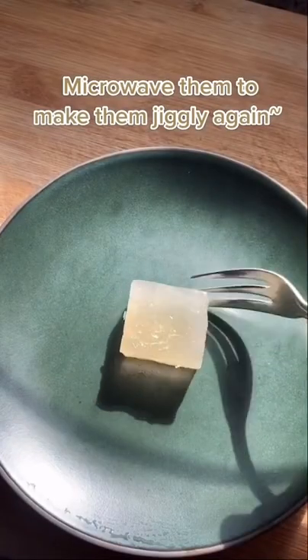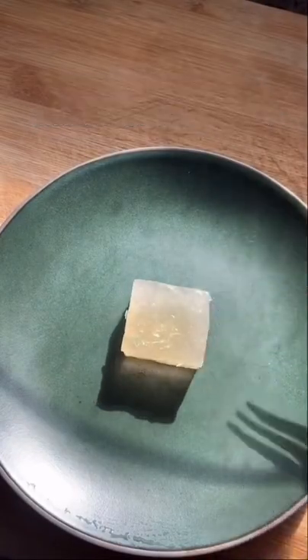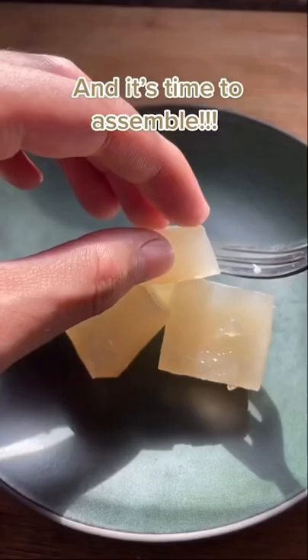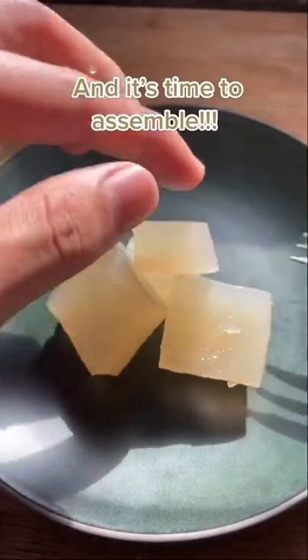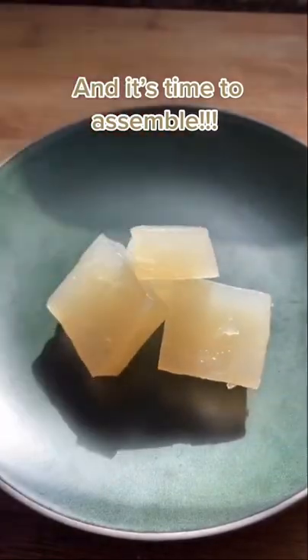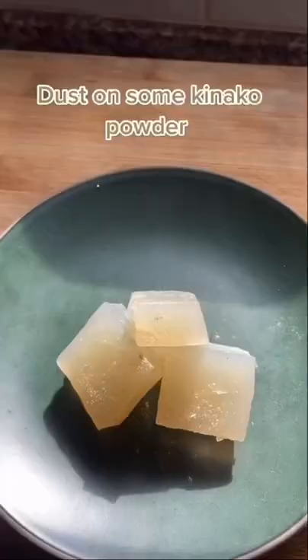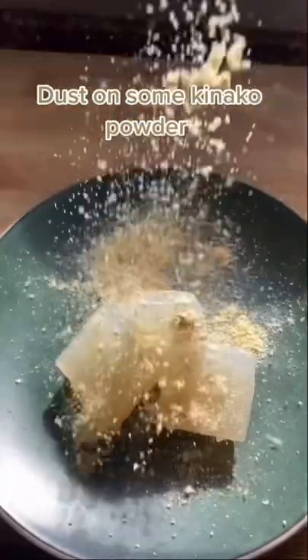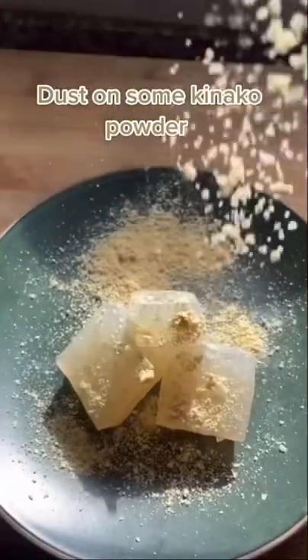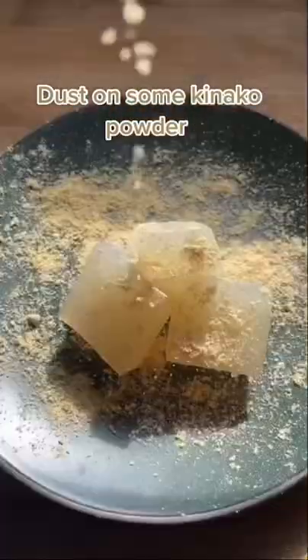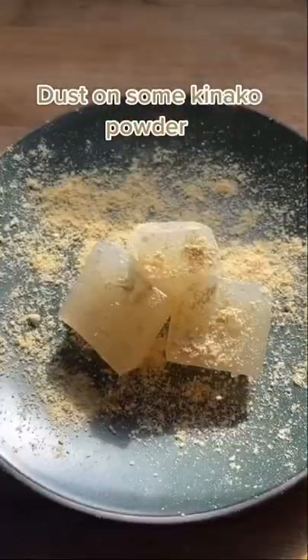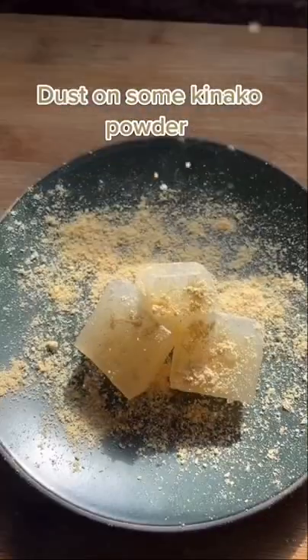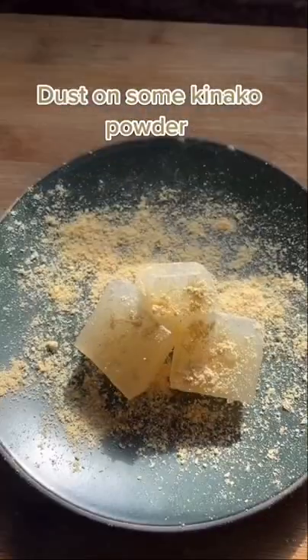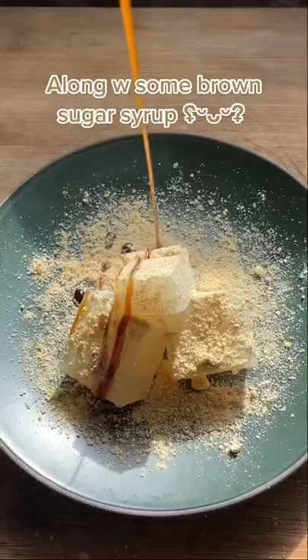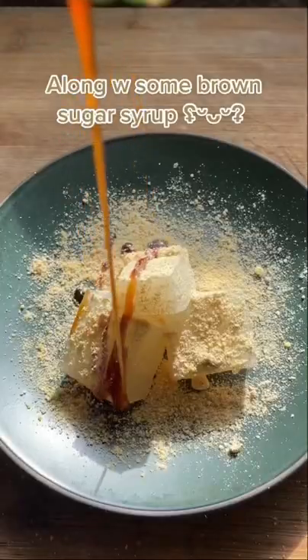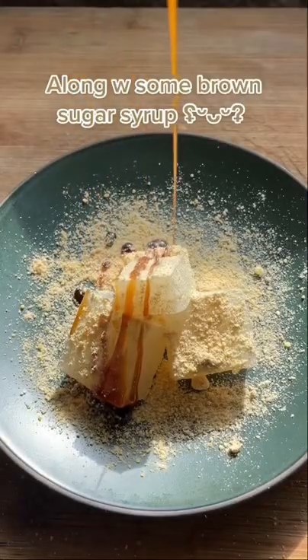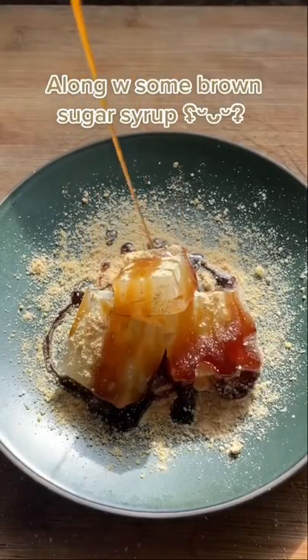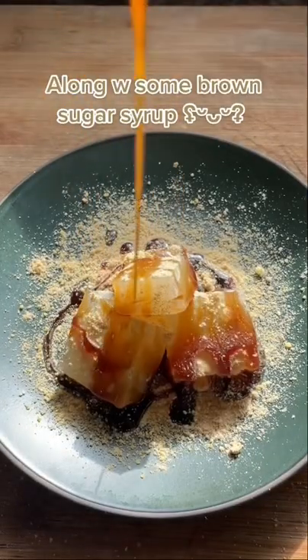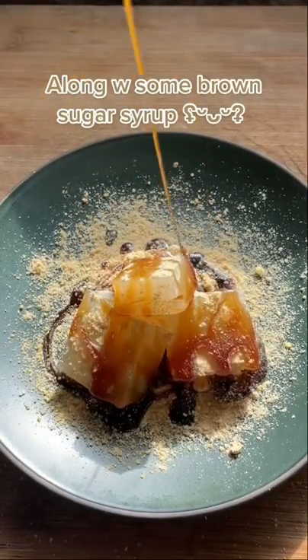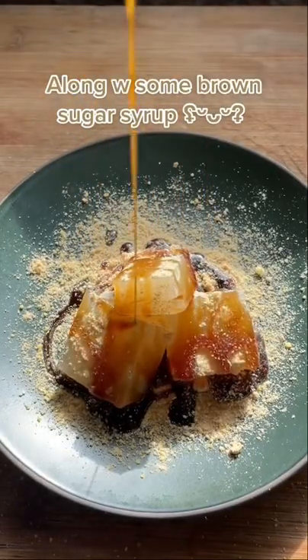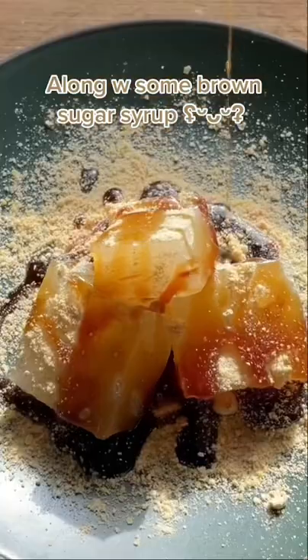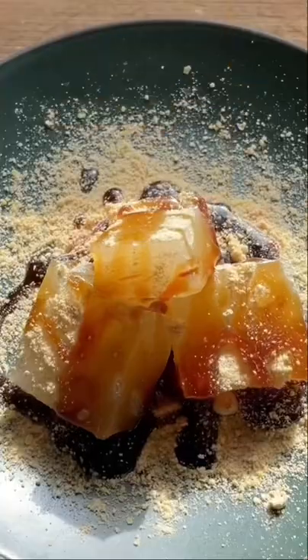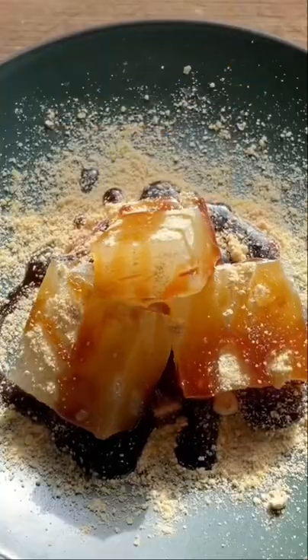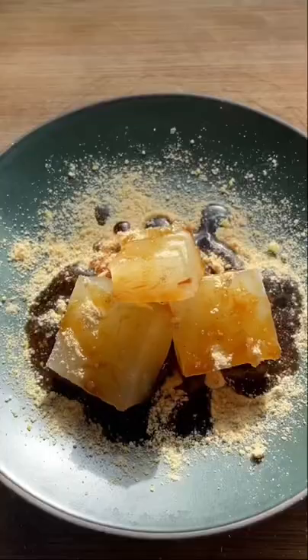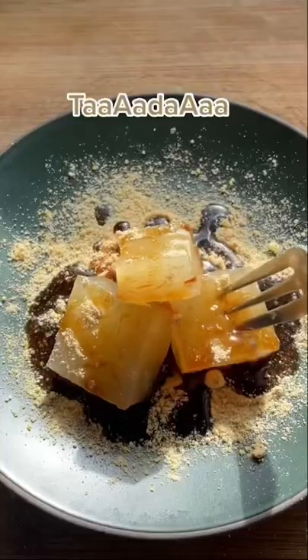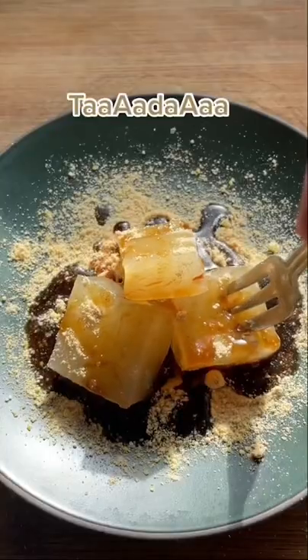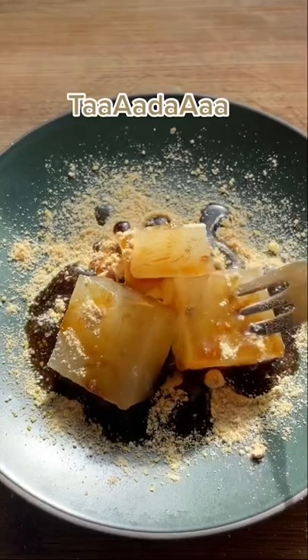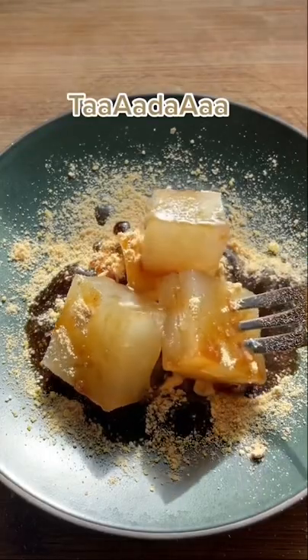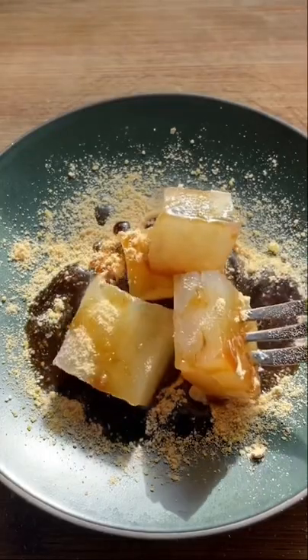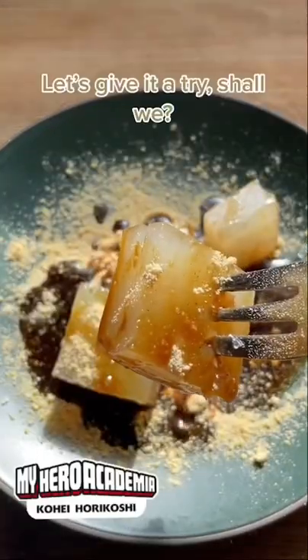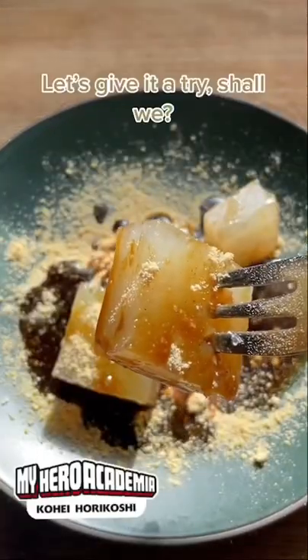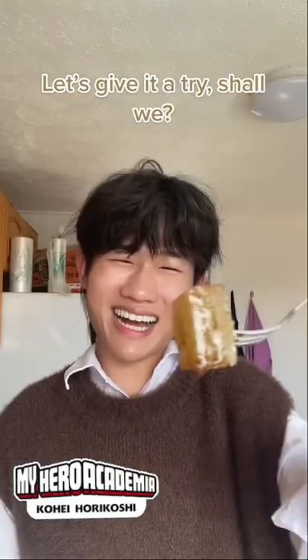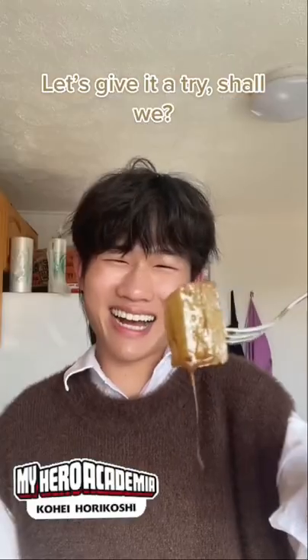Now it's time to assemble. Add some kinako powder along with some brown sugar syrup. And that's it — let's give it a try!